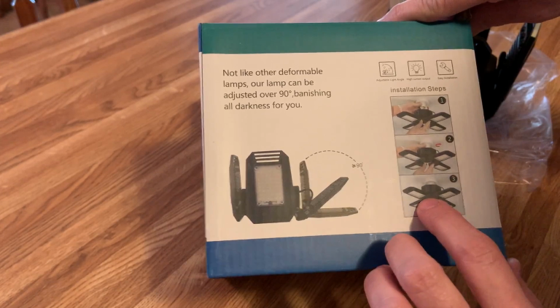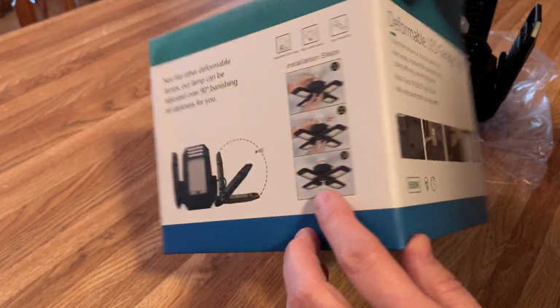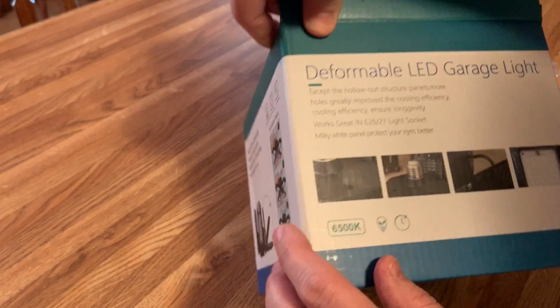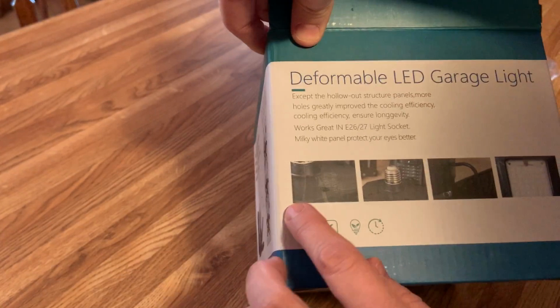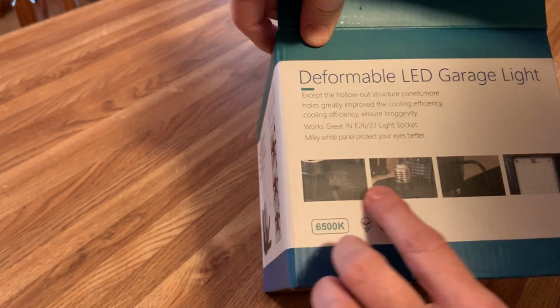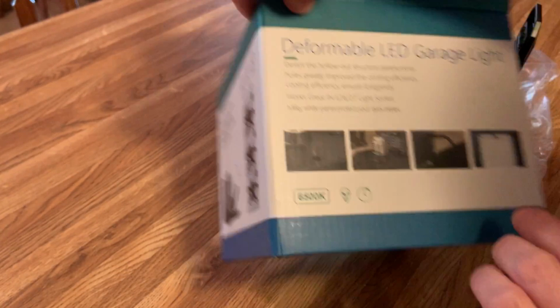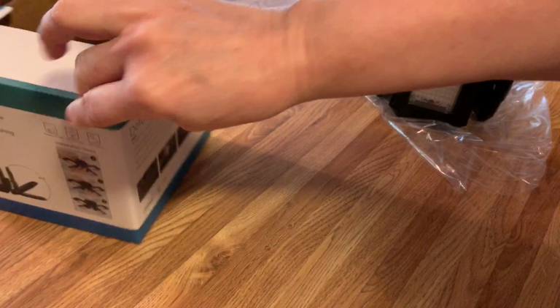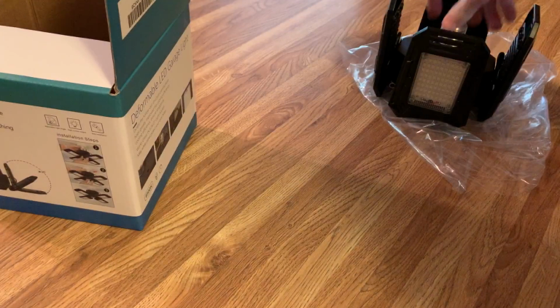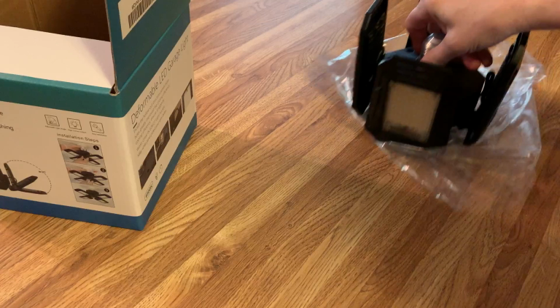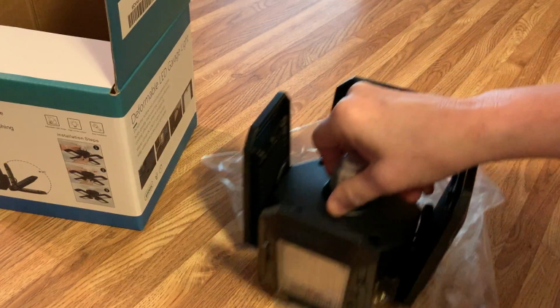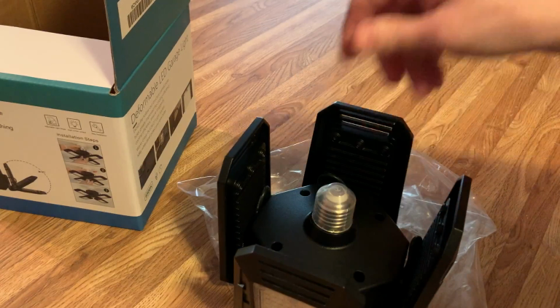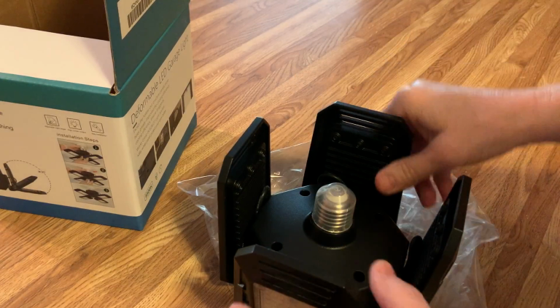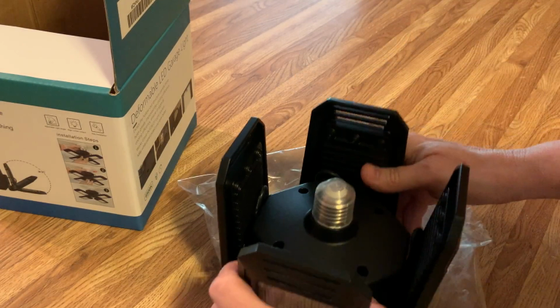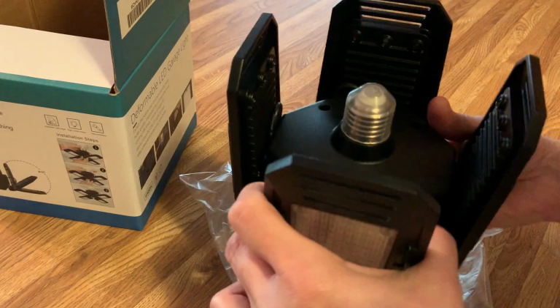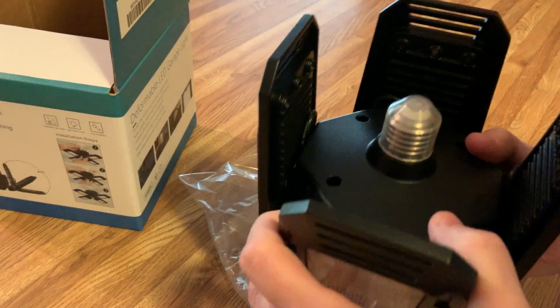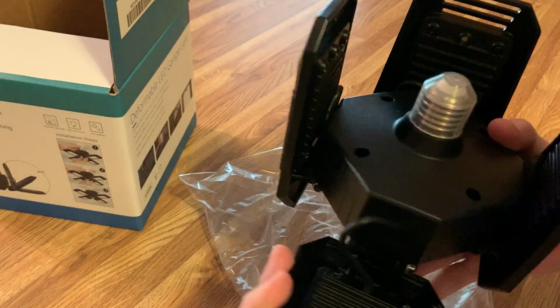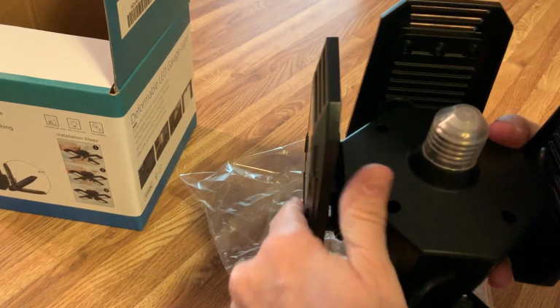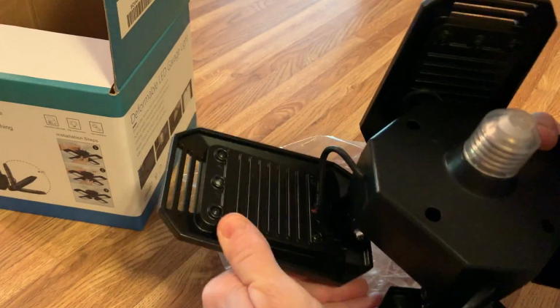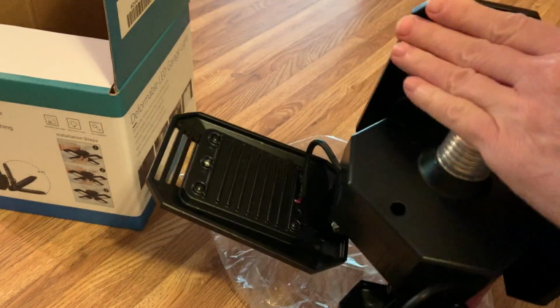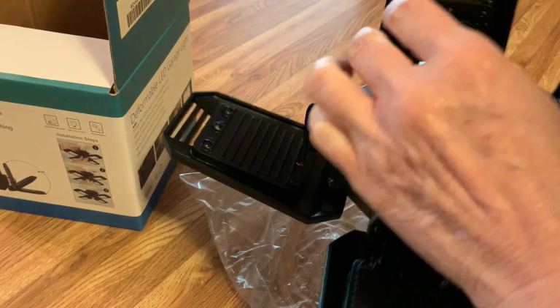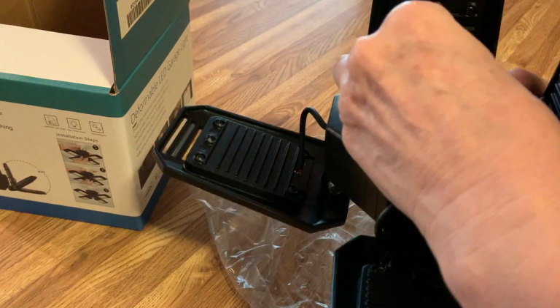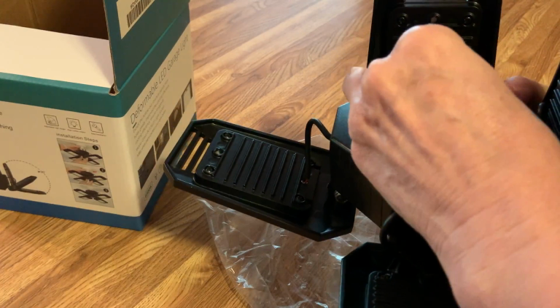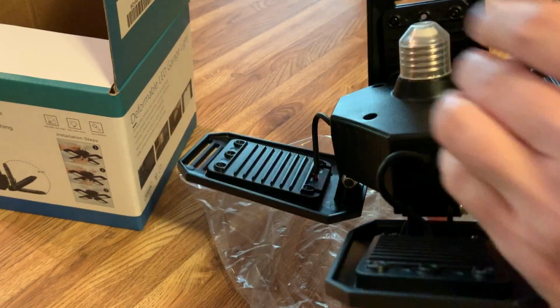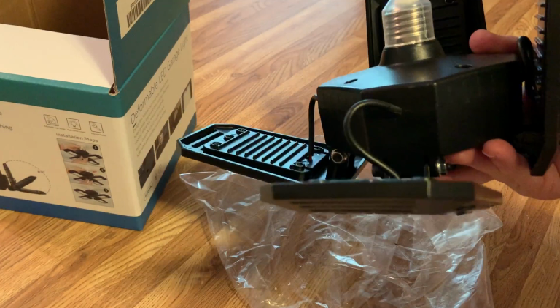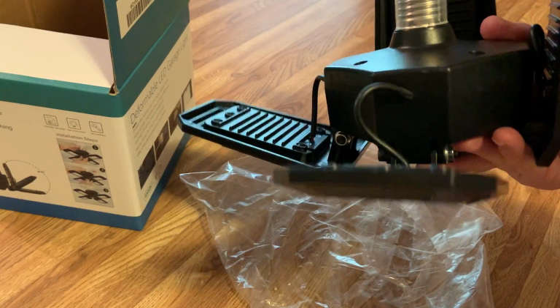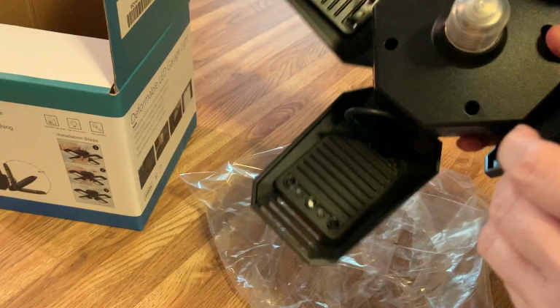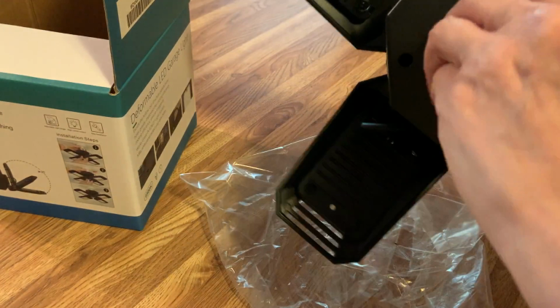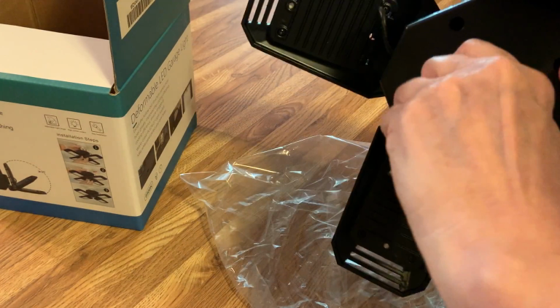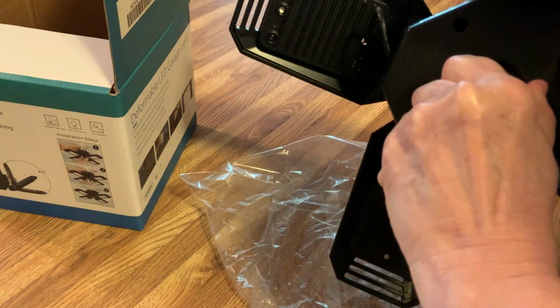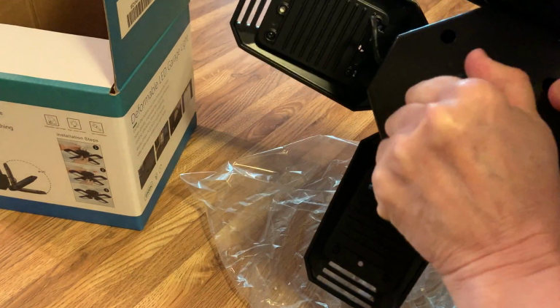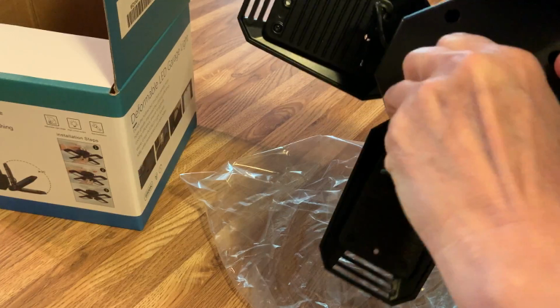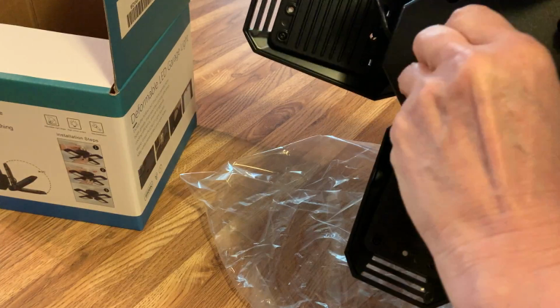Apparently all I have to do is simply go take this out there, unscrew the old one, and screw this one in — and we're good to go. I'm pretty excited. This must be a plastic cap that comes off.